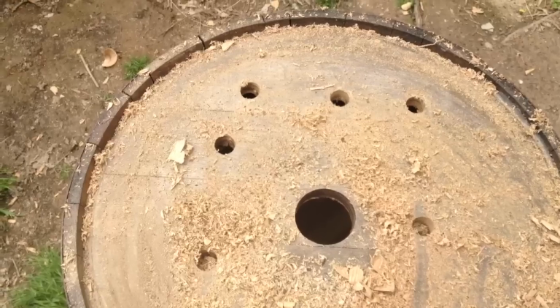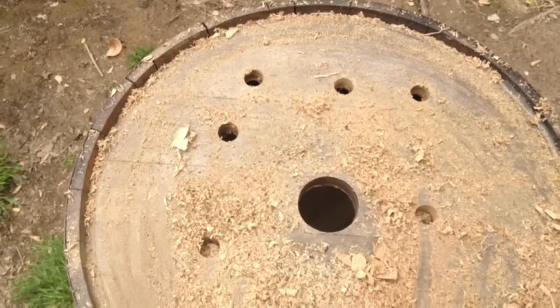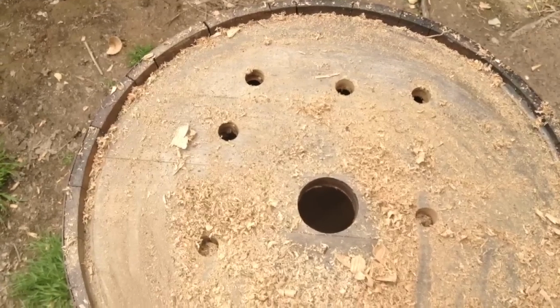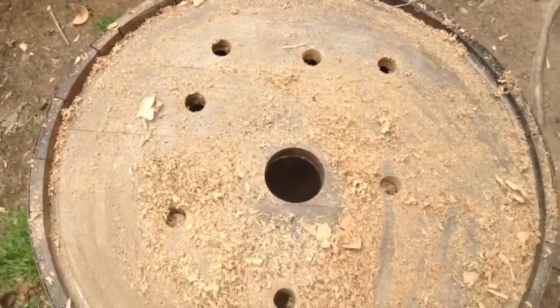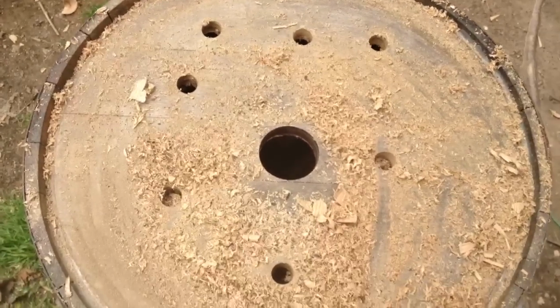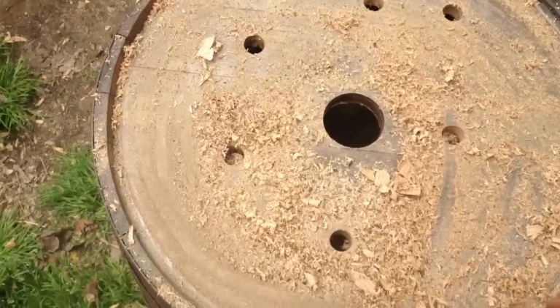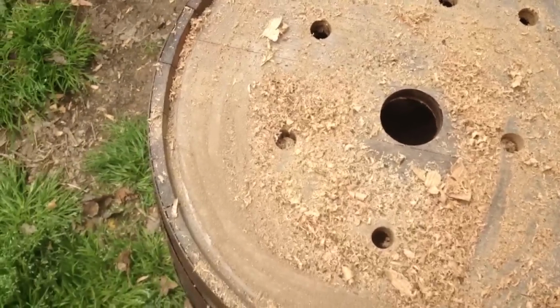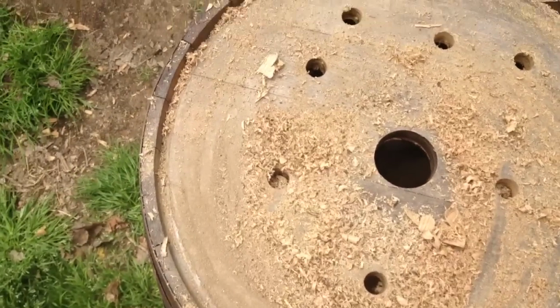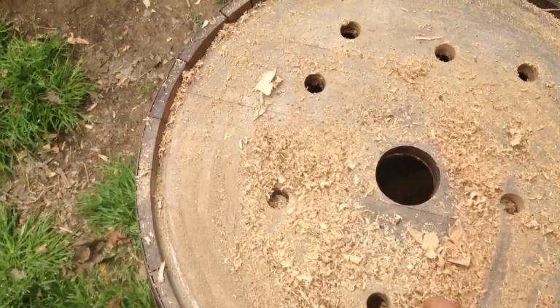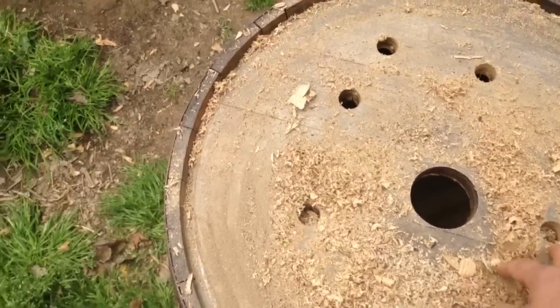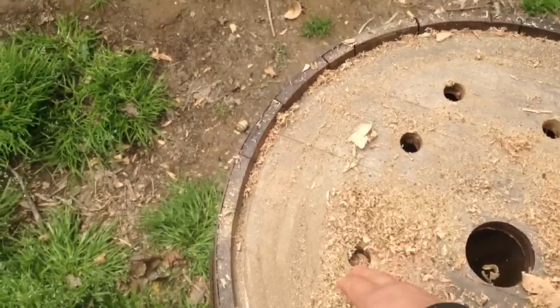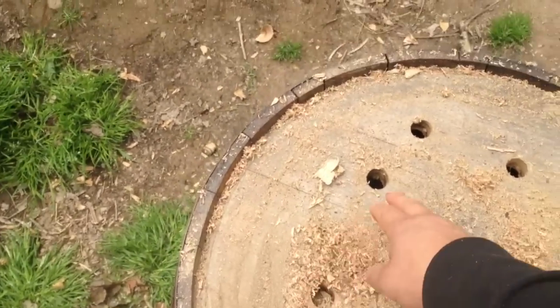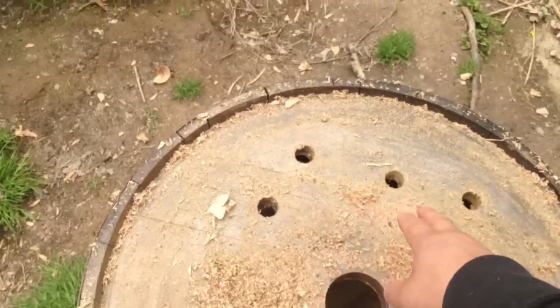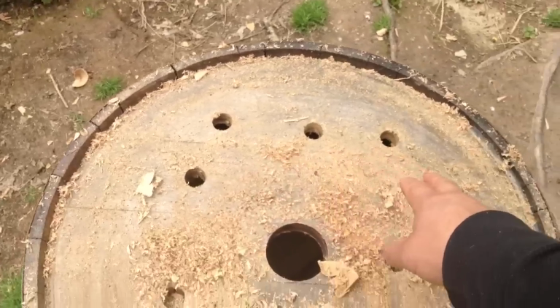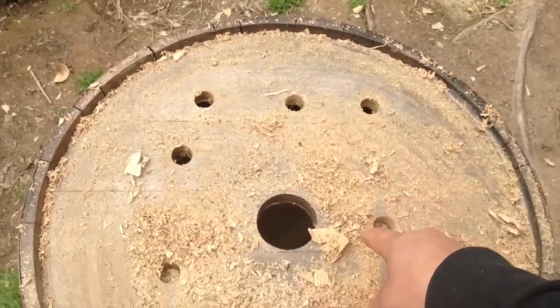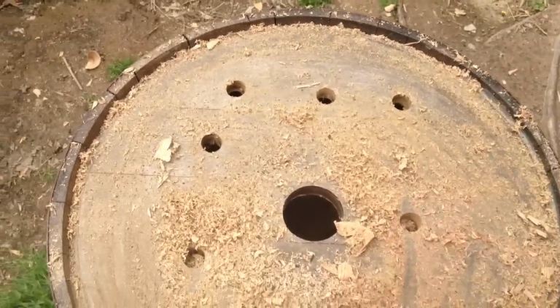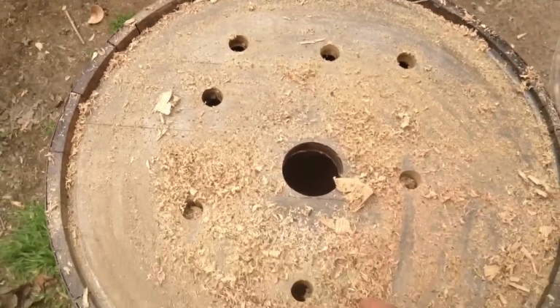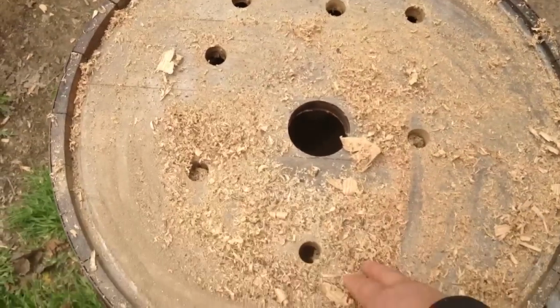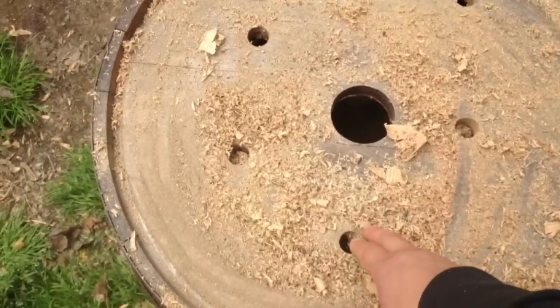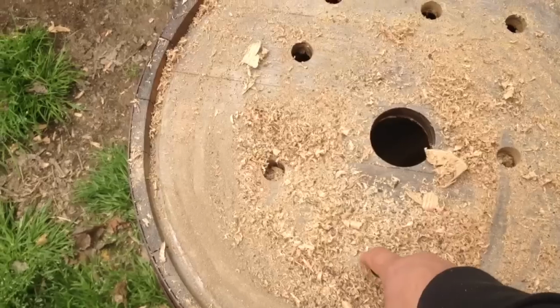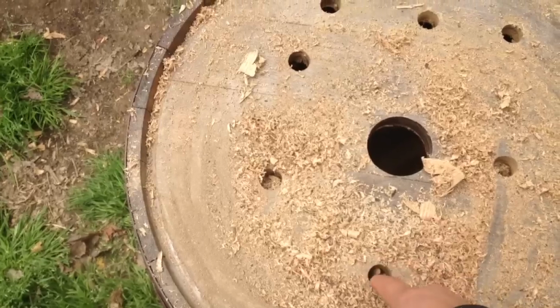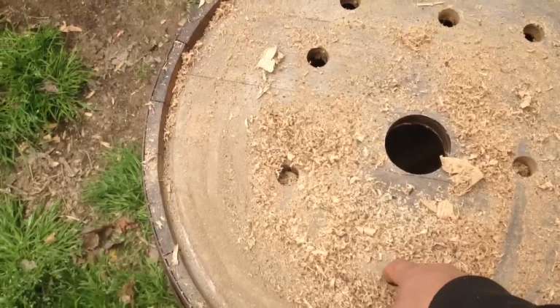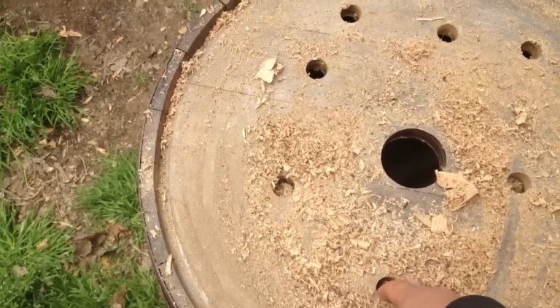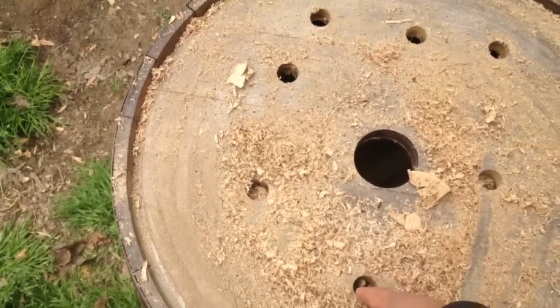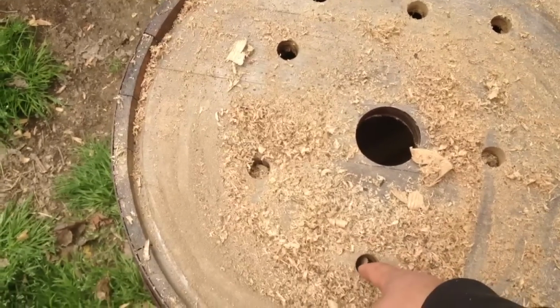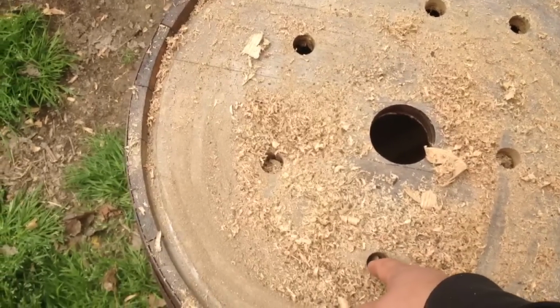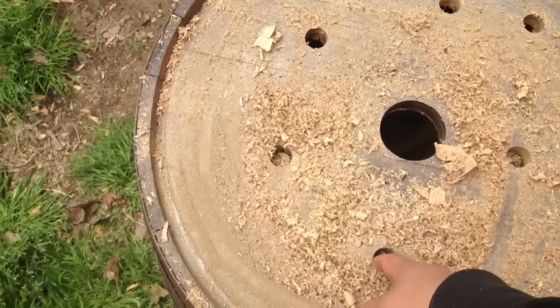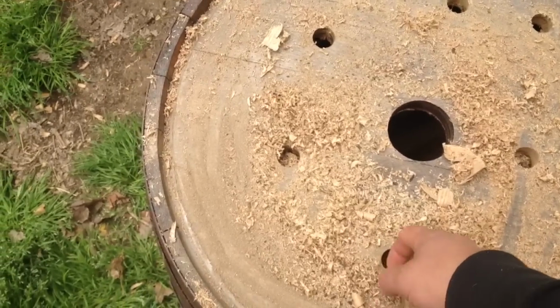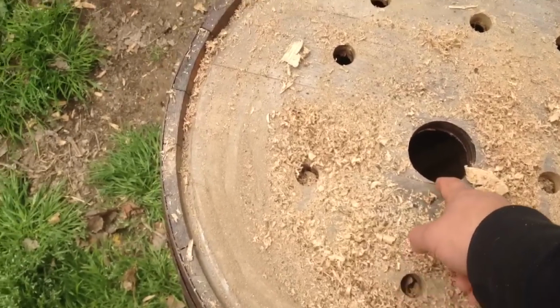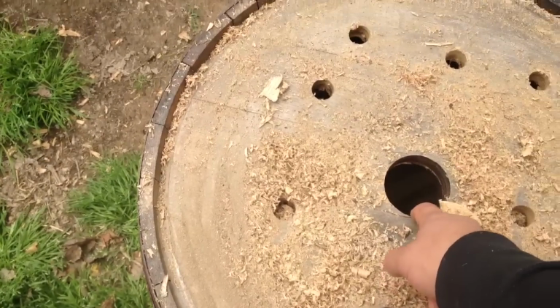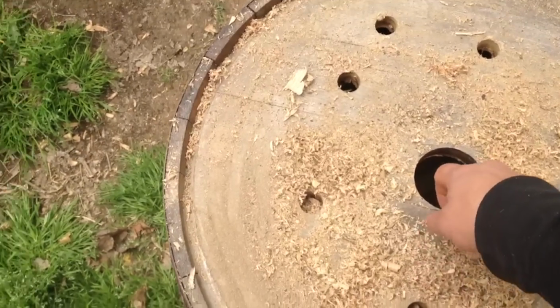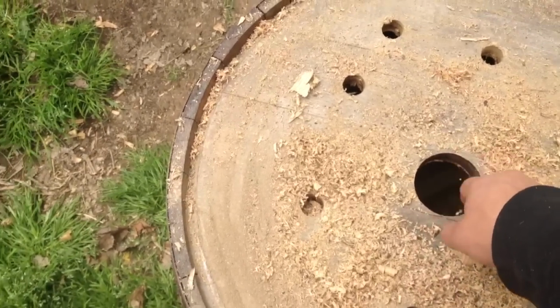What I've done here is drilled holes in them to allow for proper drainage. I used a half inch hole saw and a two and a half inch hole saw.